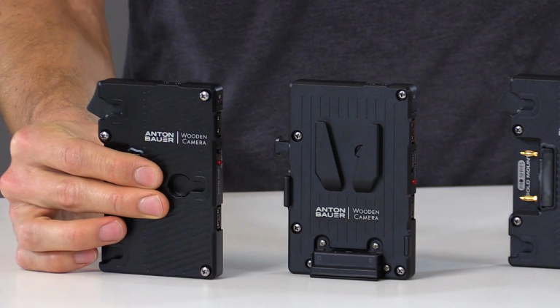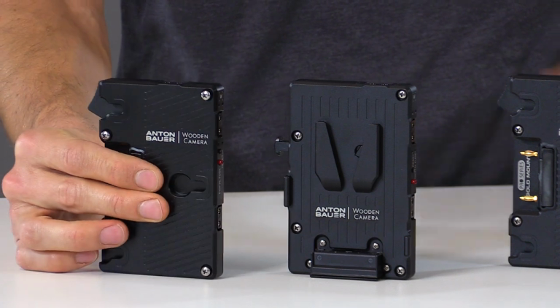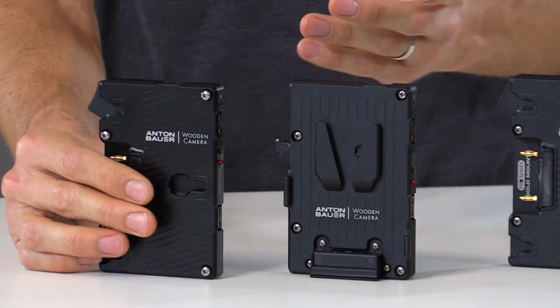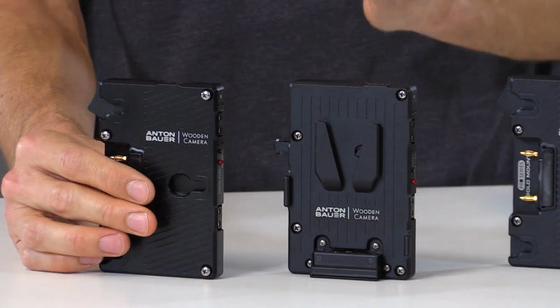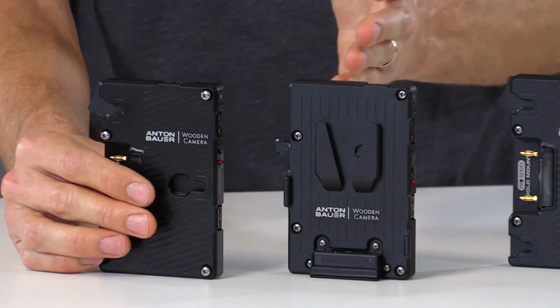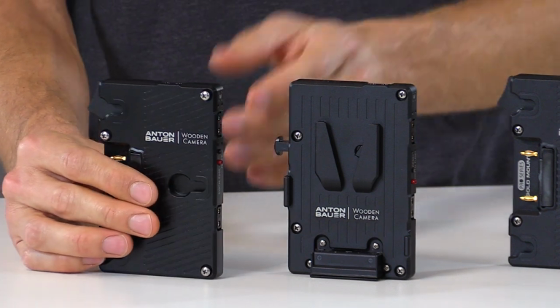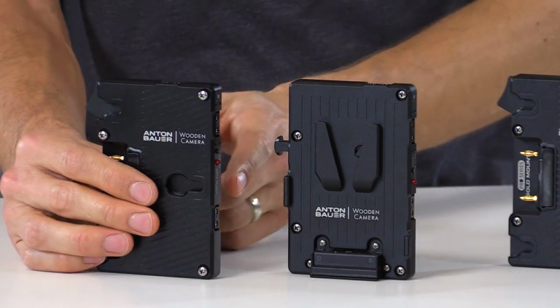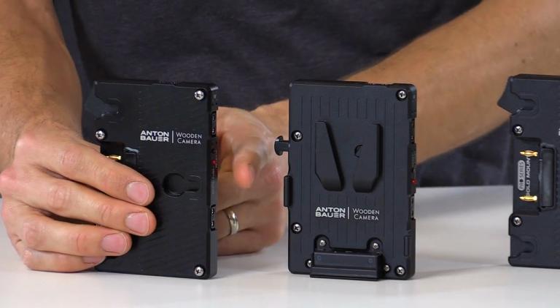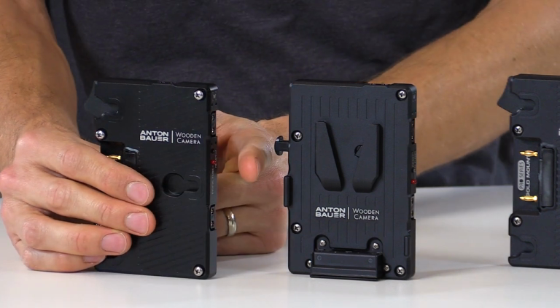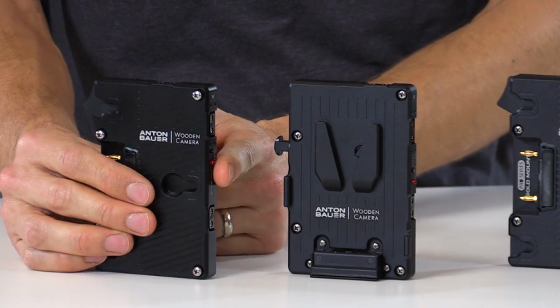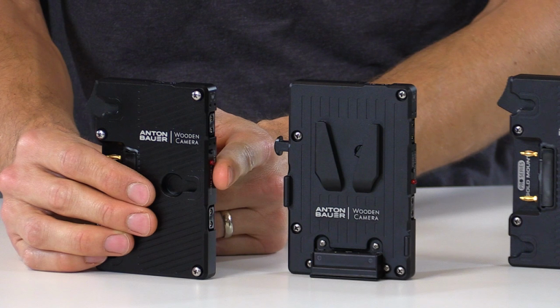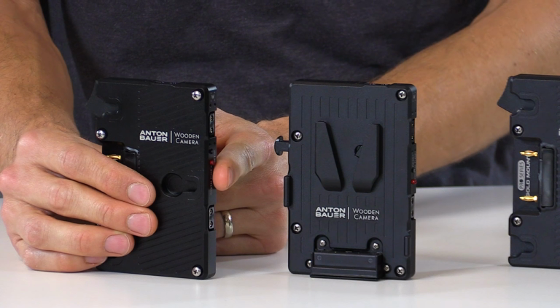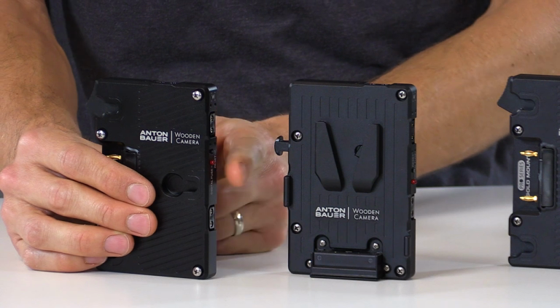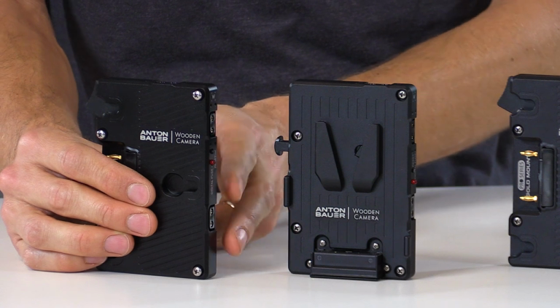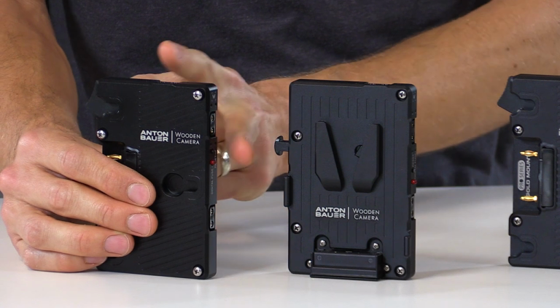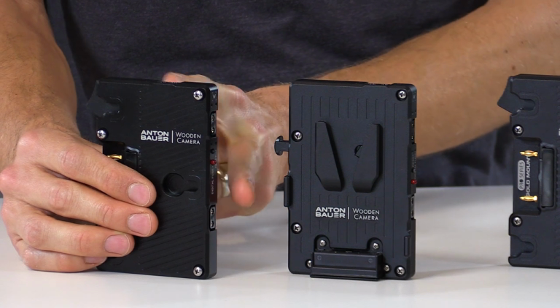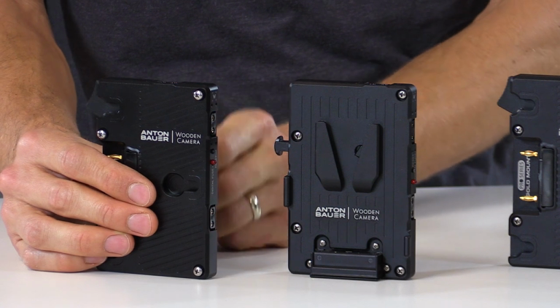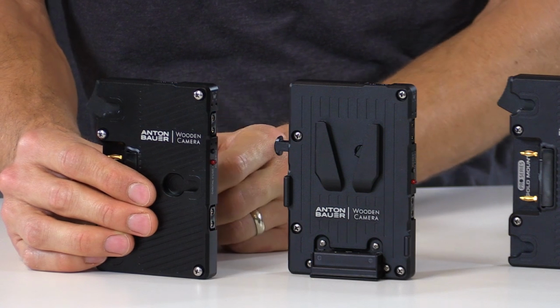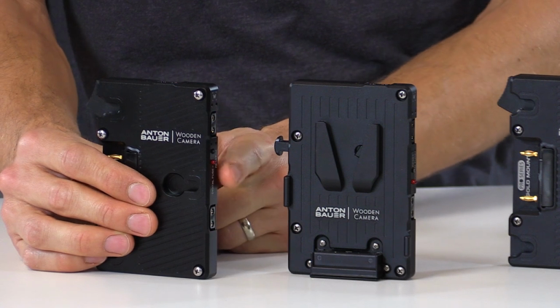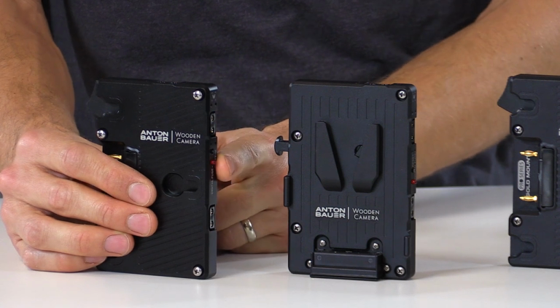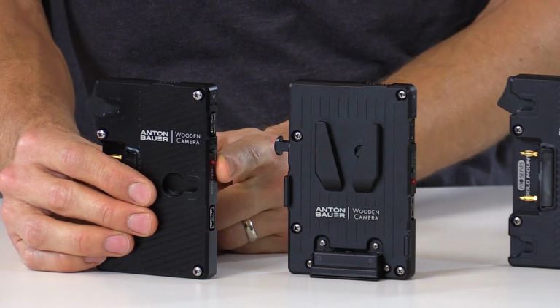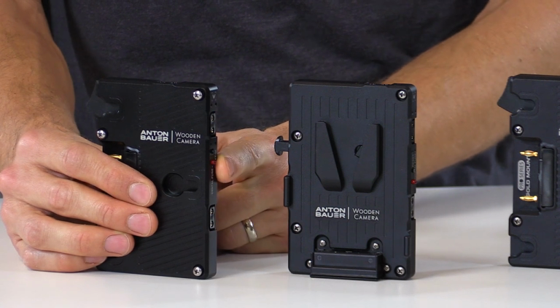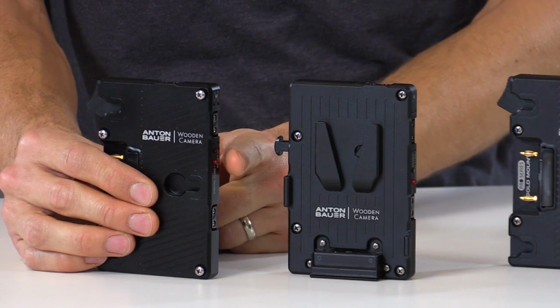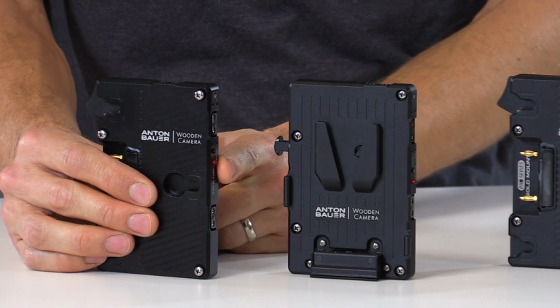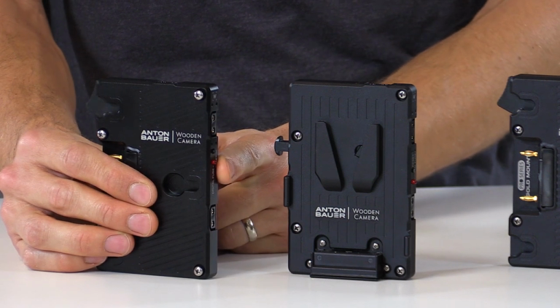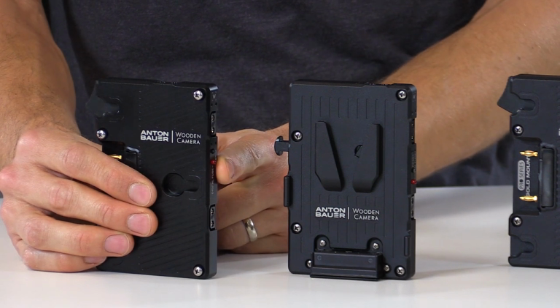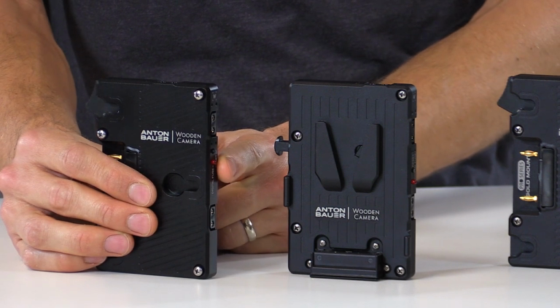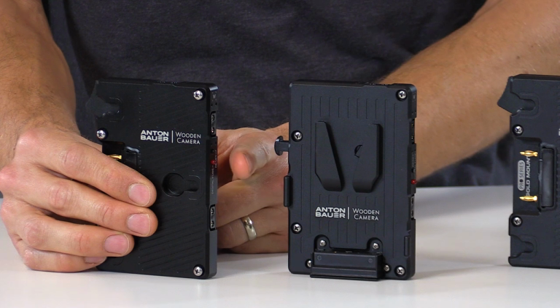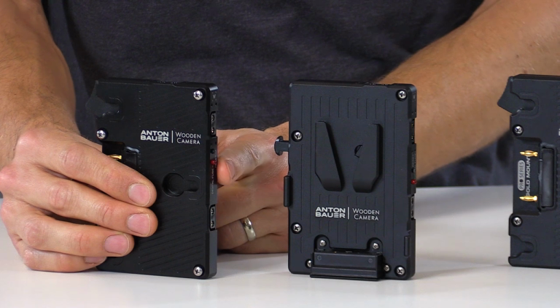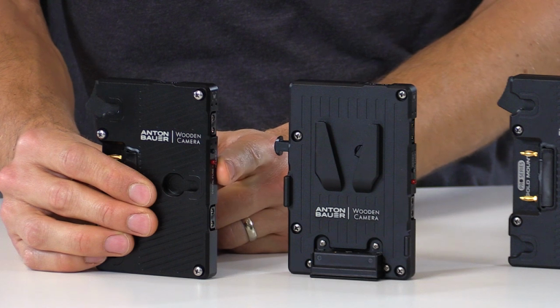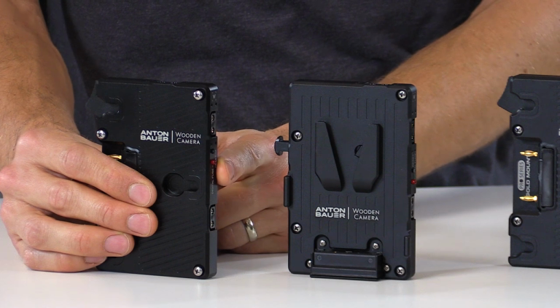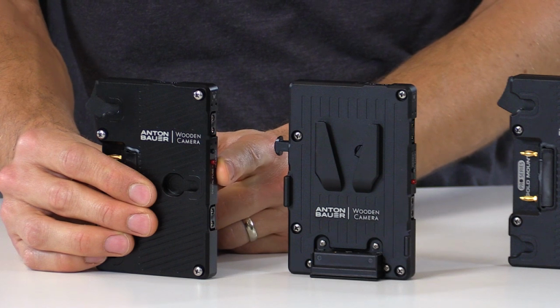We've replaced the traditional glass fuse with a current sense board which will monitor the output of the D-Taps and cut them off if they exceed the current limit while leaving the camera powered.